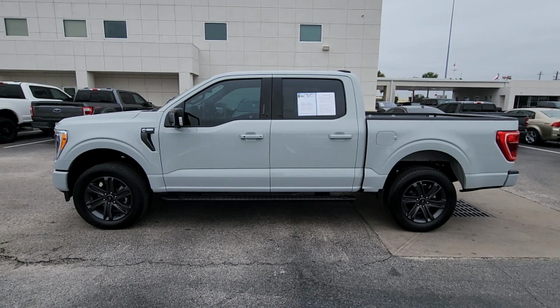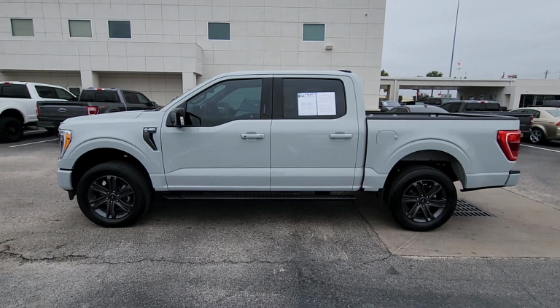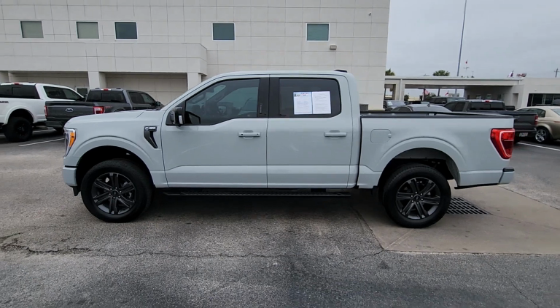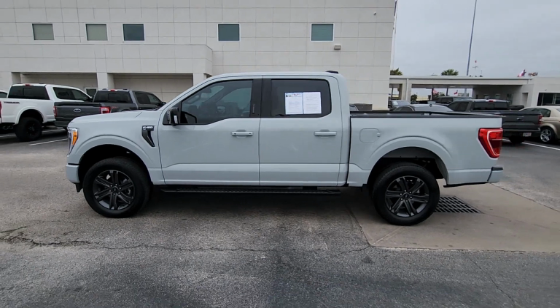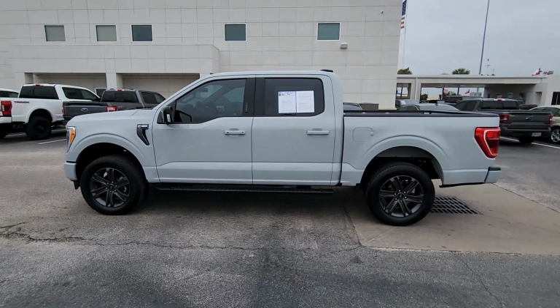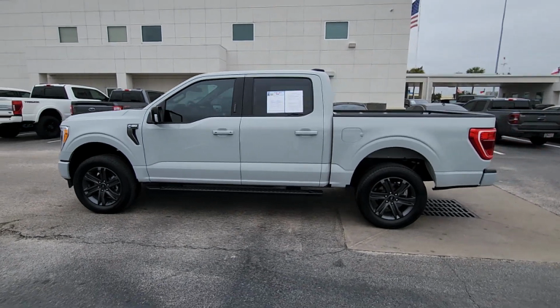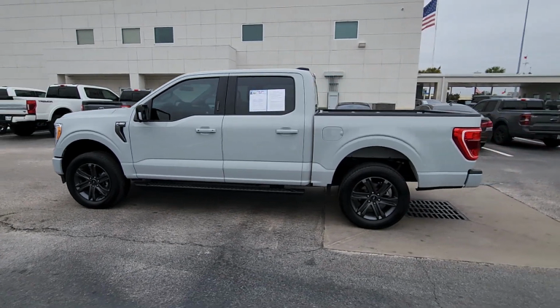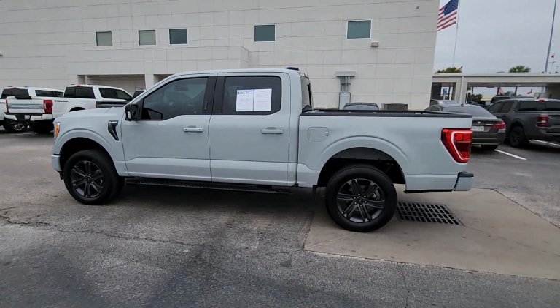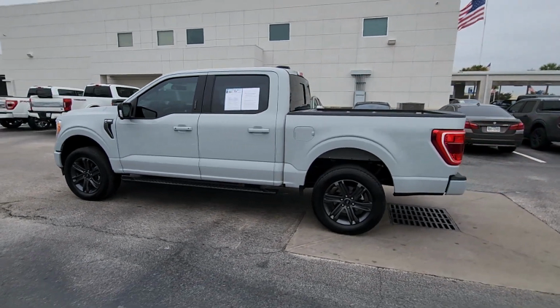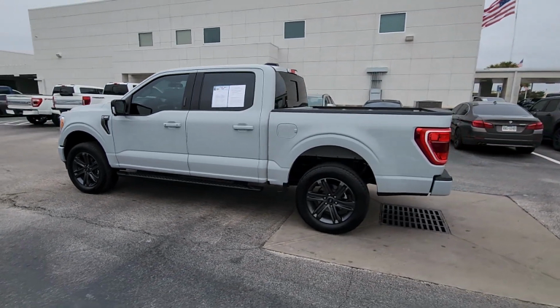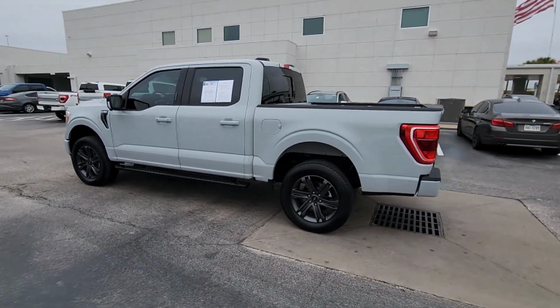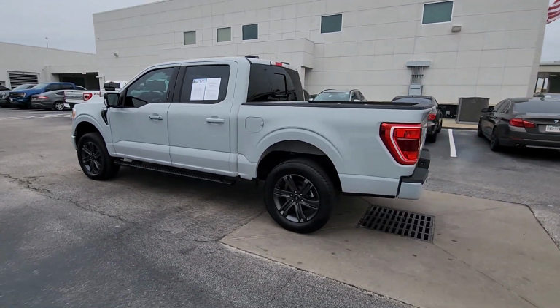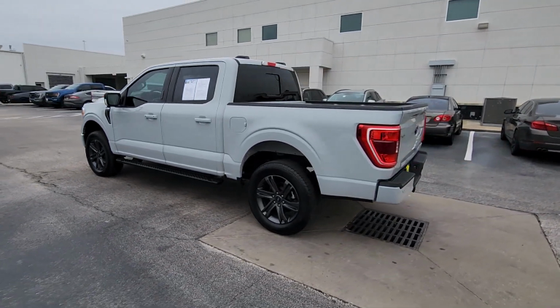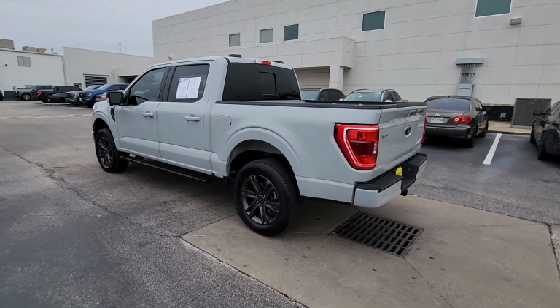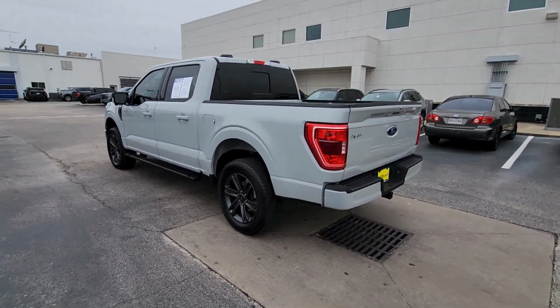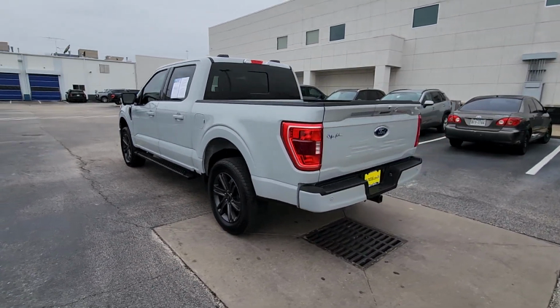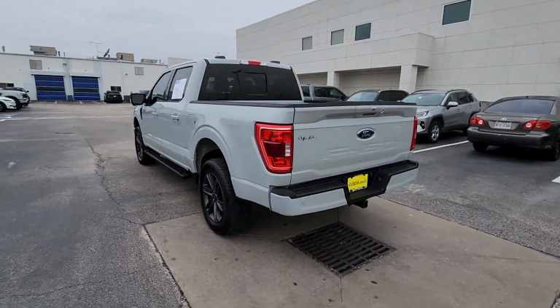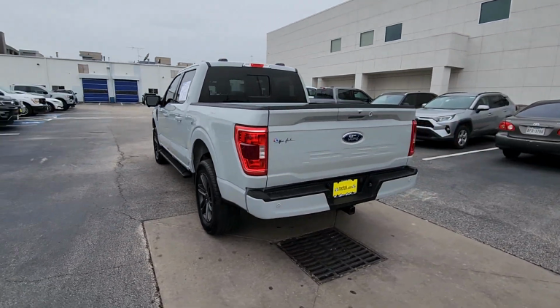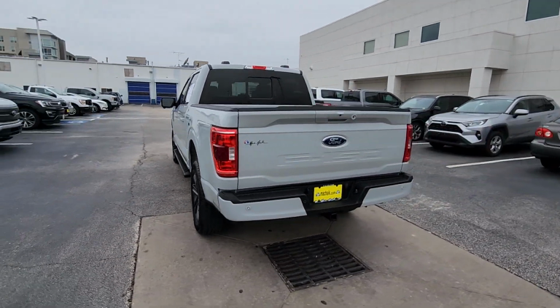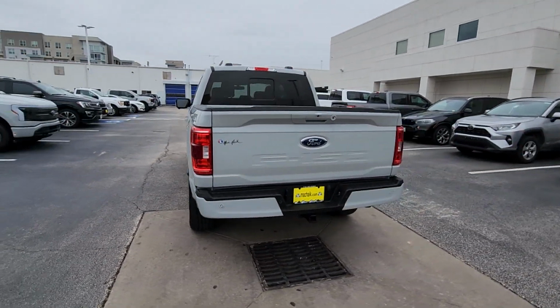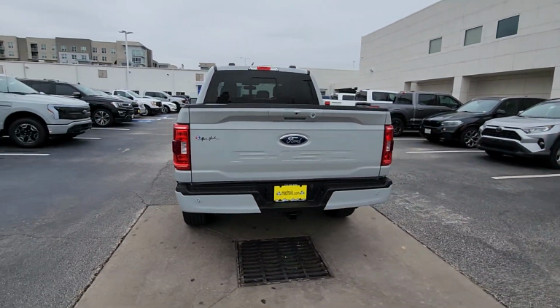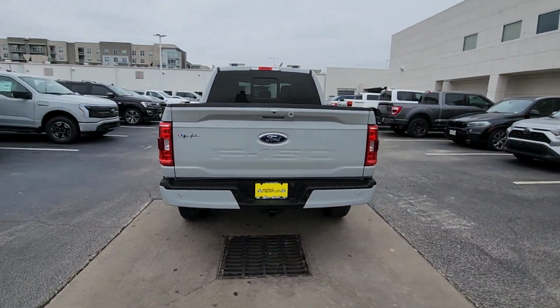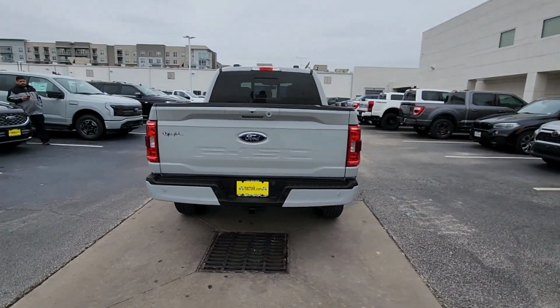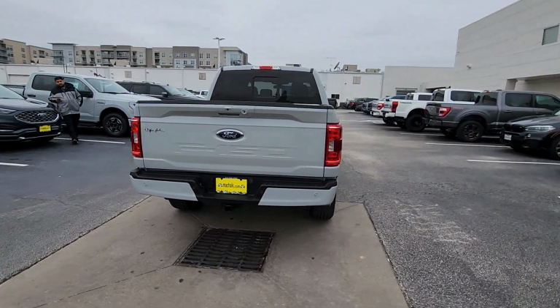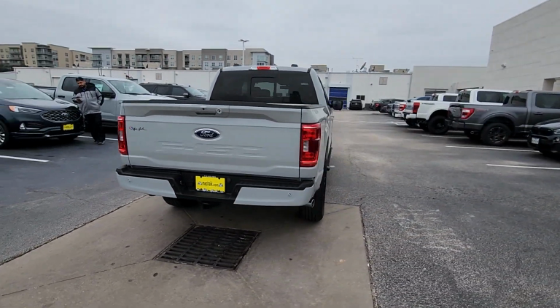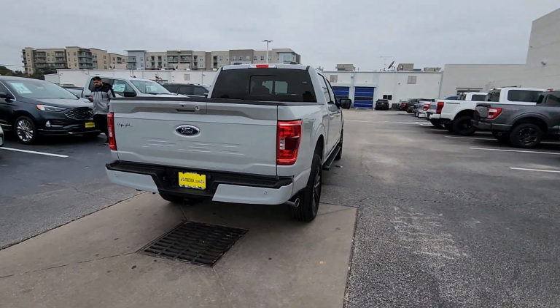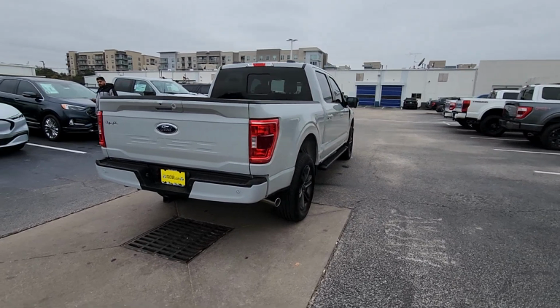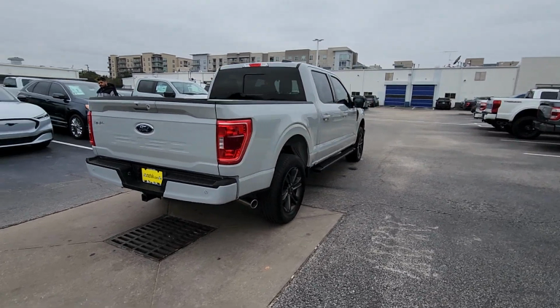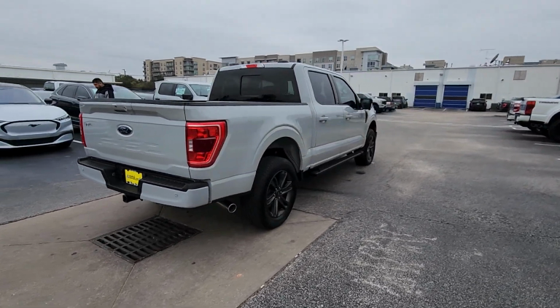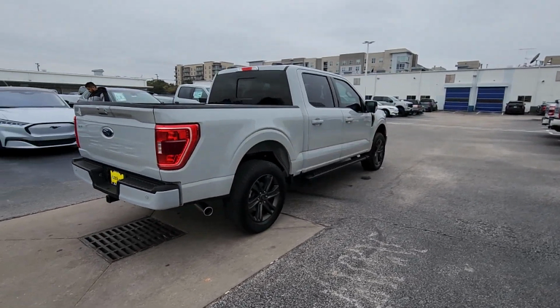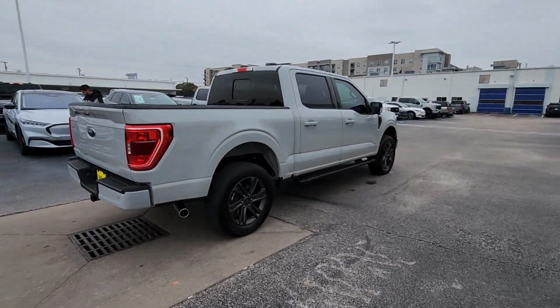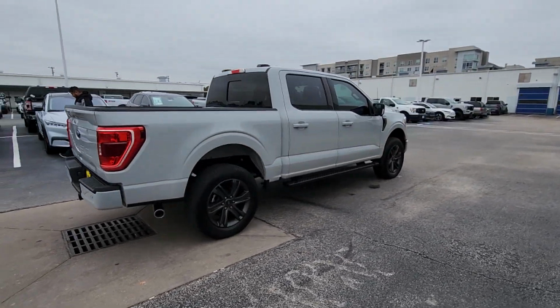Get into the 2023 Ford F-150. With less than 10,000 miles on the odometer, this vehicle stands out from the rest. Take a closer look at this full-size F-150.